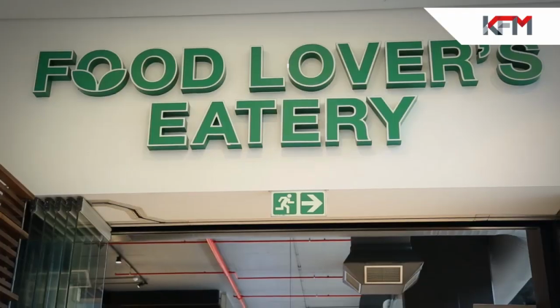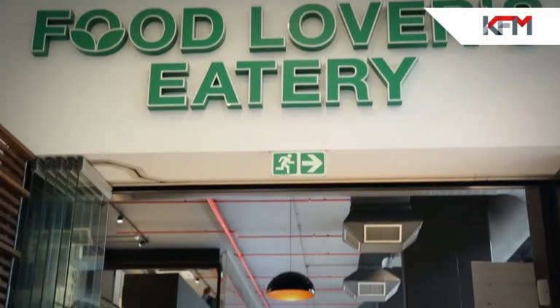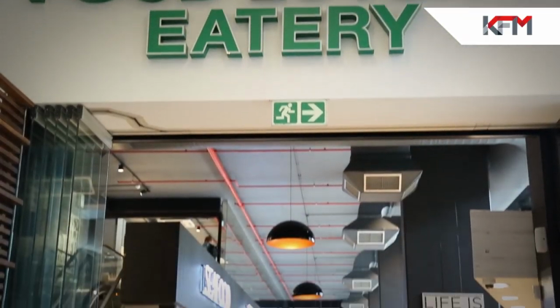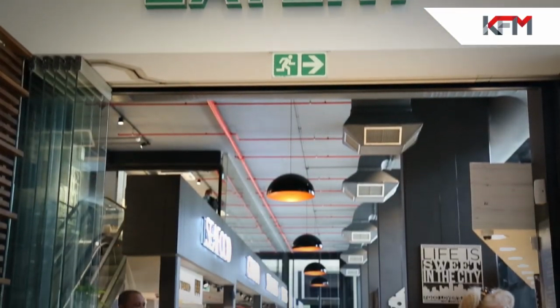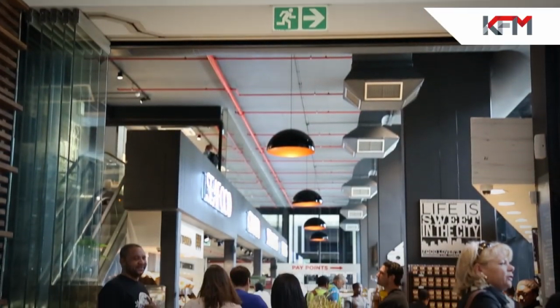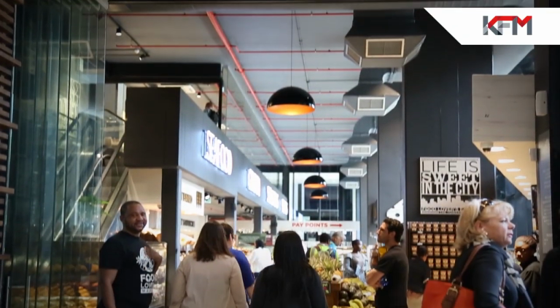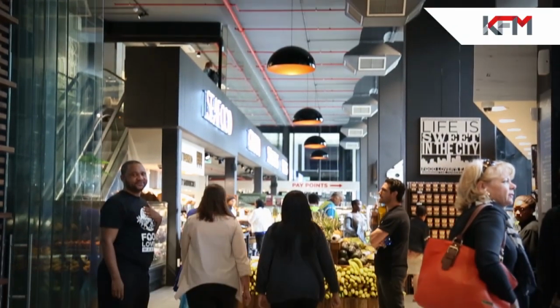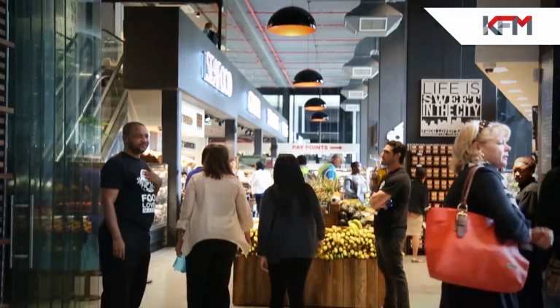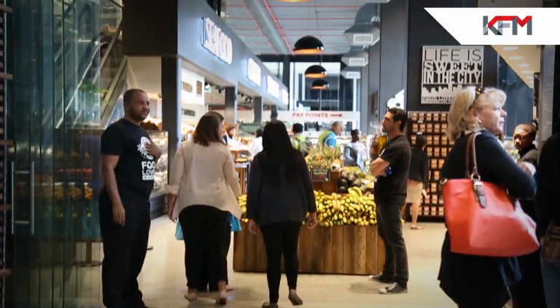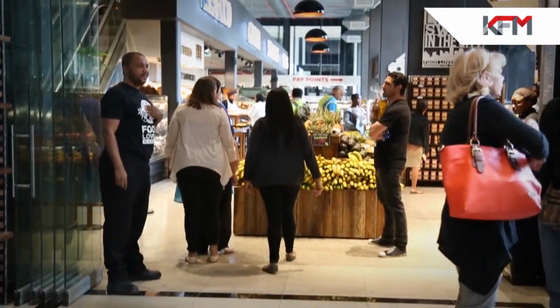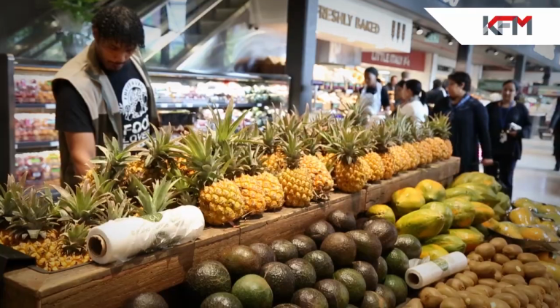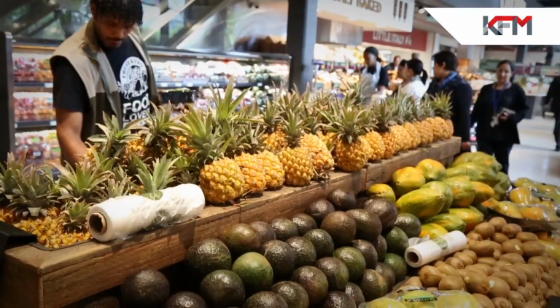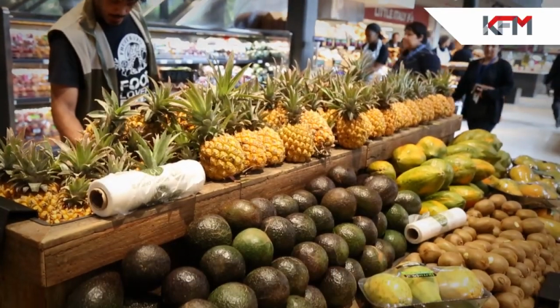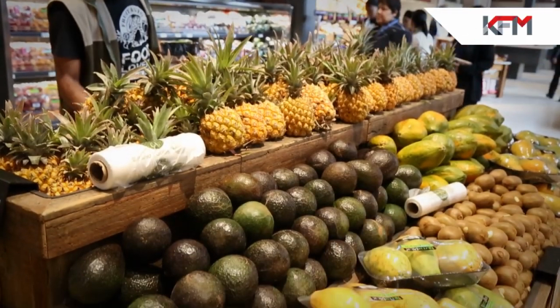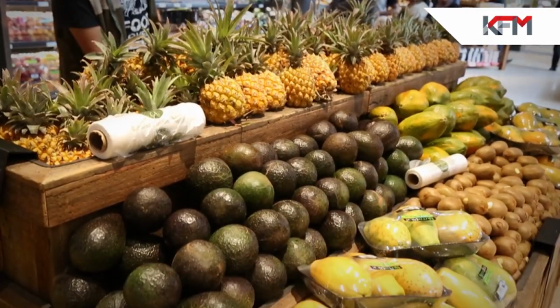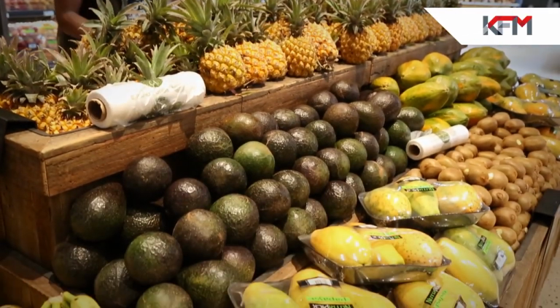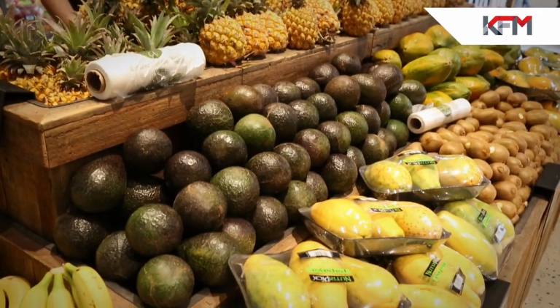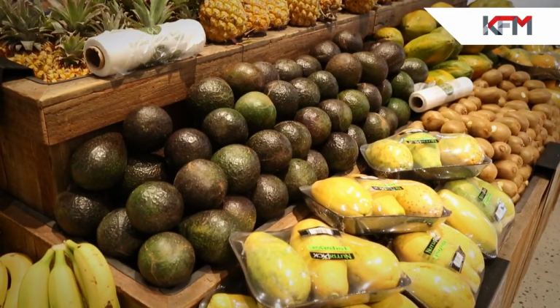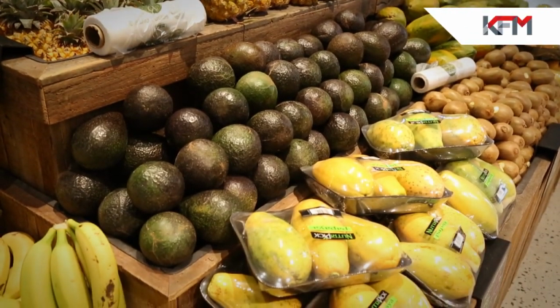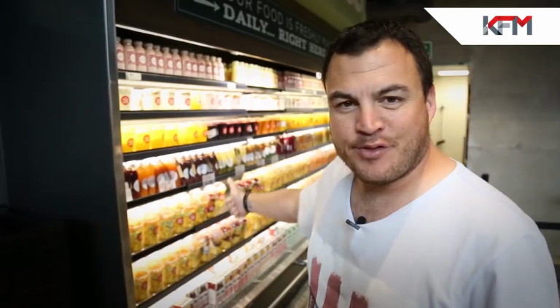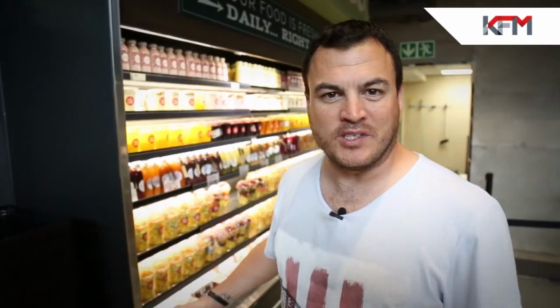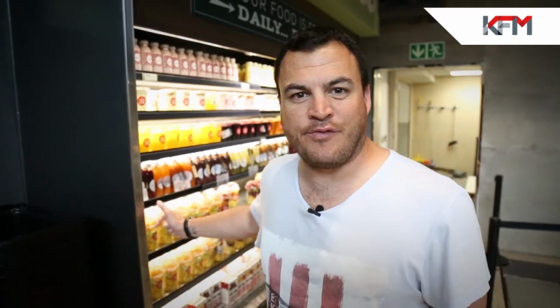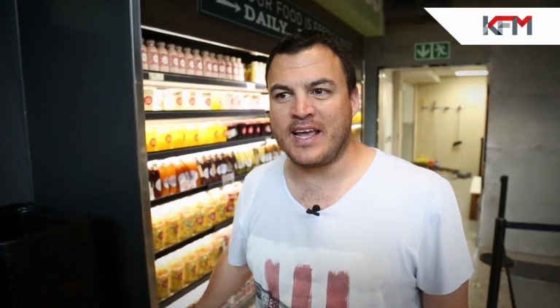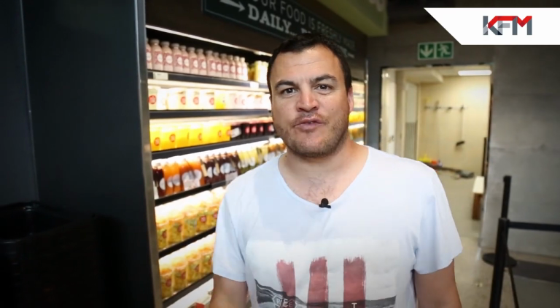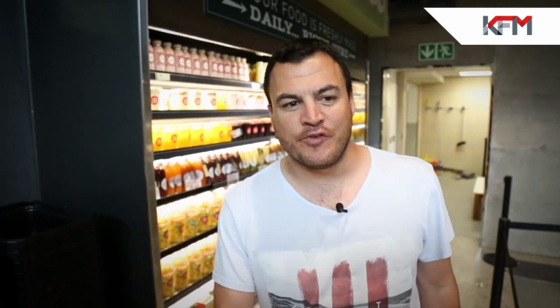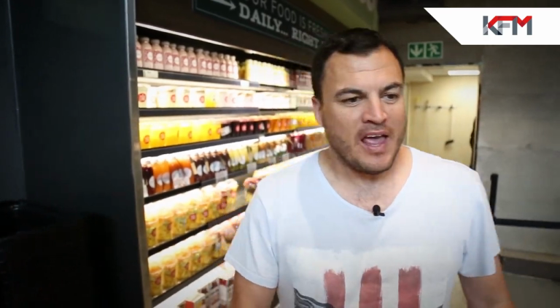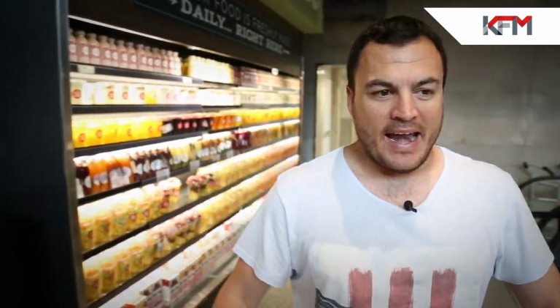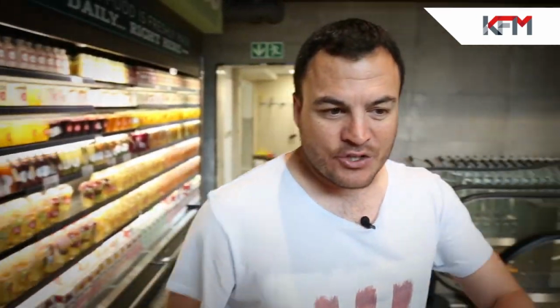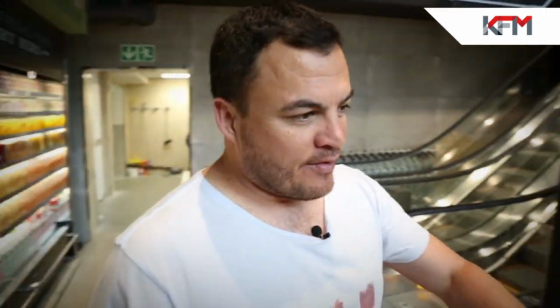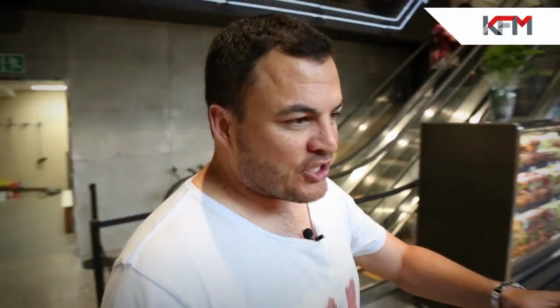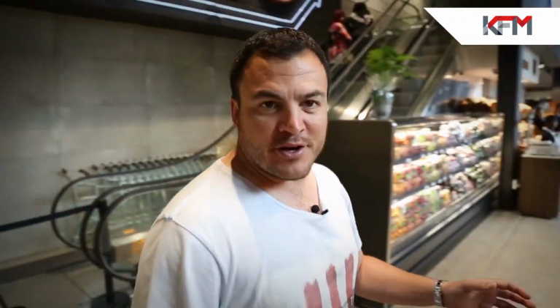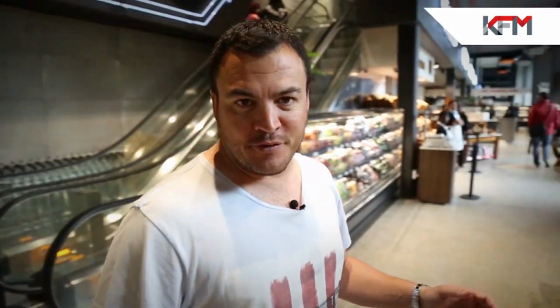From the second that you walk in to the Food Lovers Eatery, you'll notice that everything's prepared fresh and everything's prepared daily. Health juices, fruit salads, fresh fruit — and literally the freshest of fresh fruit.